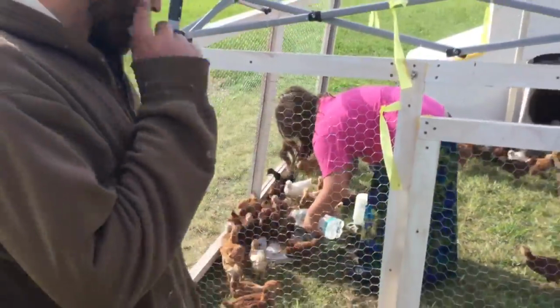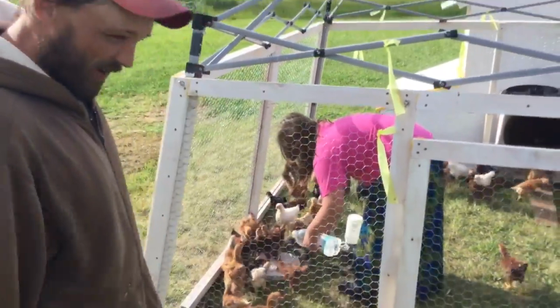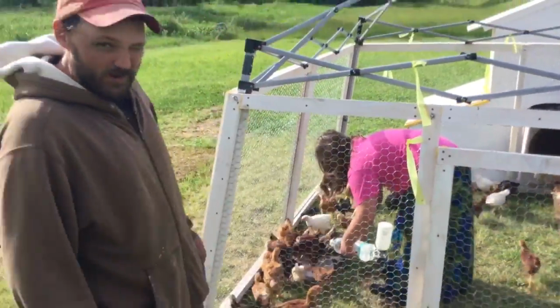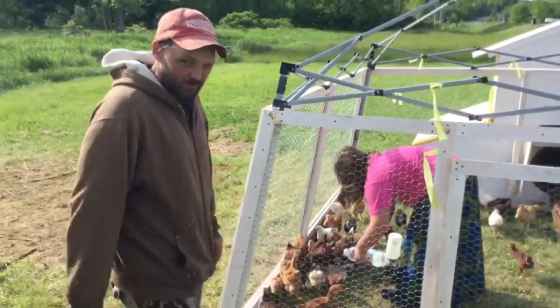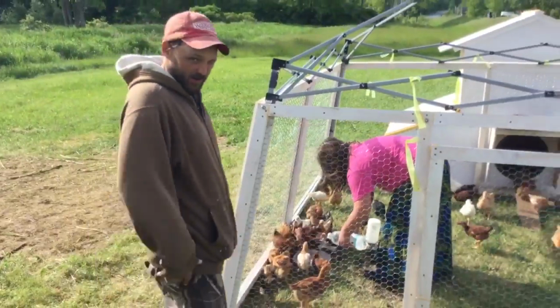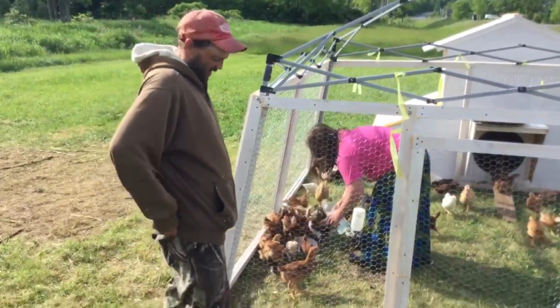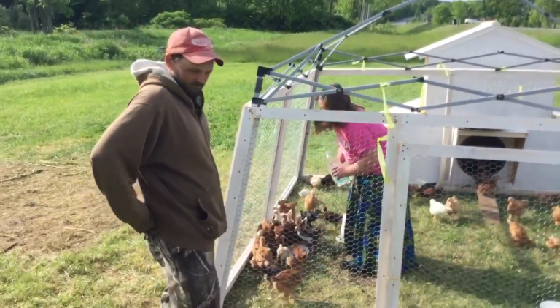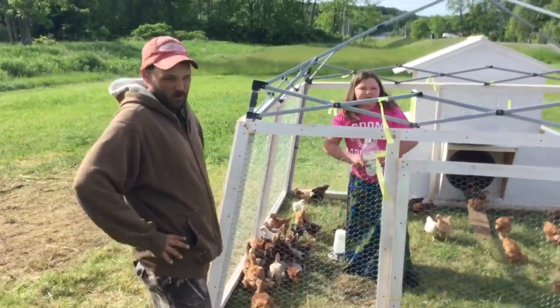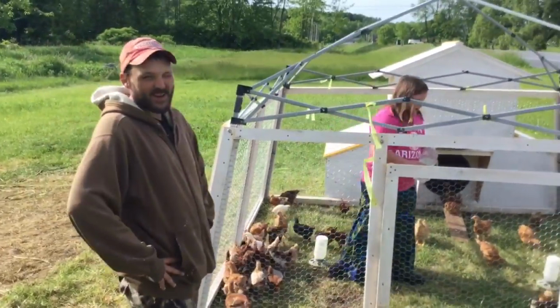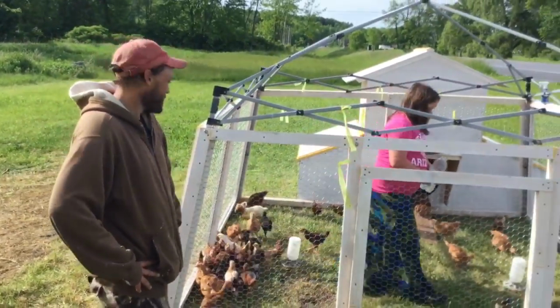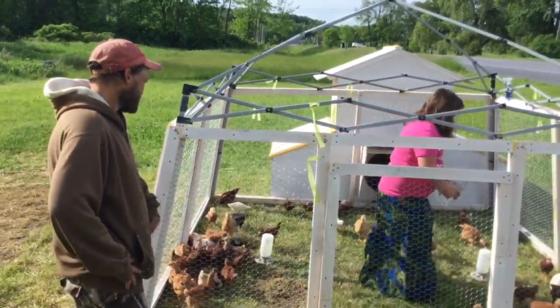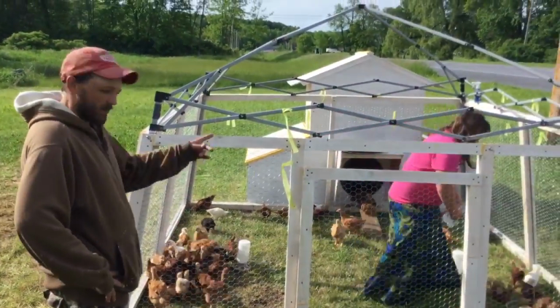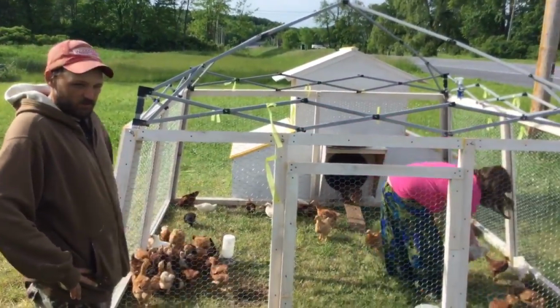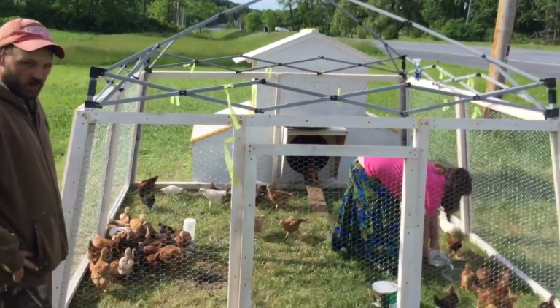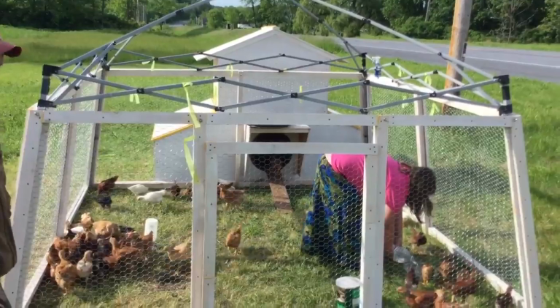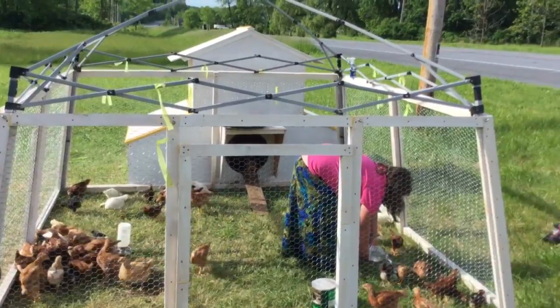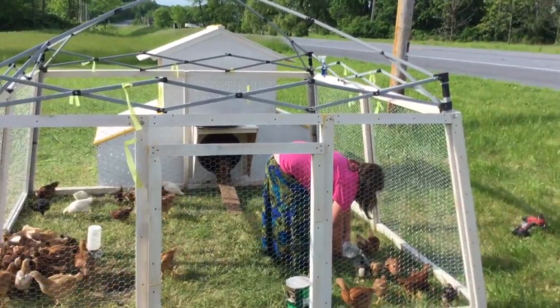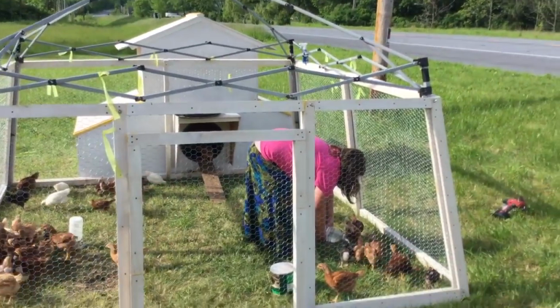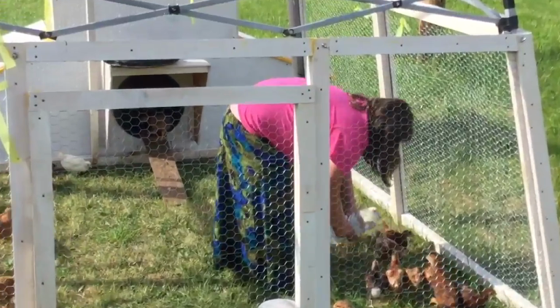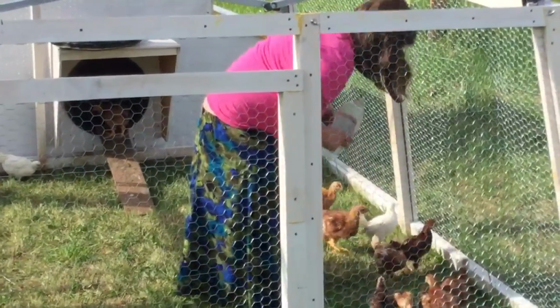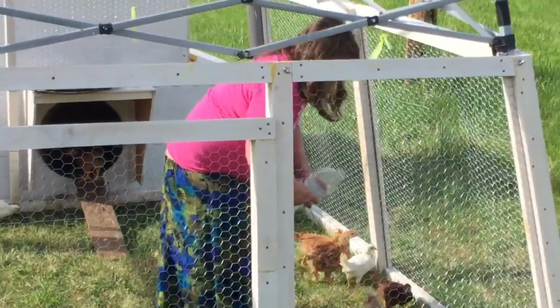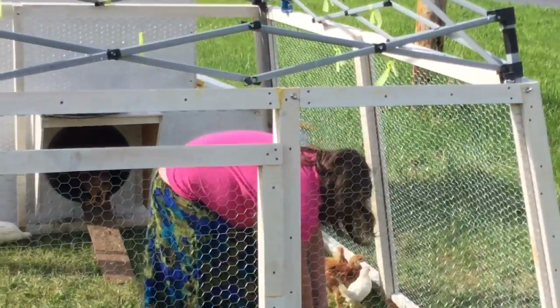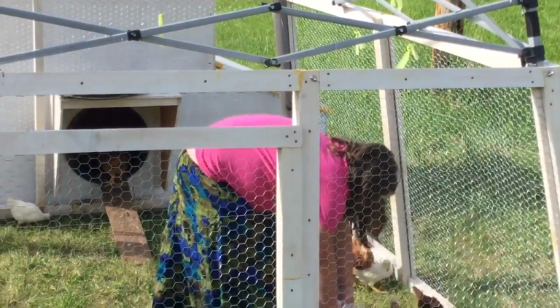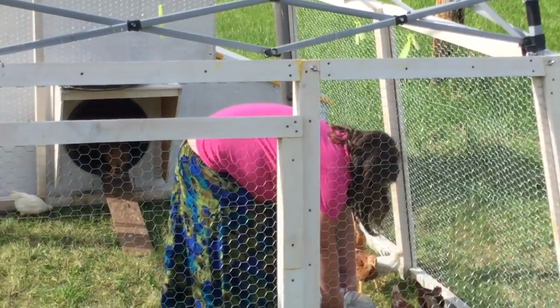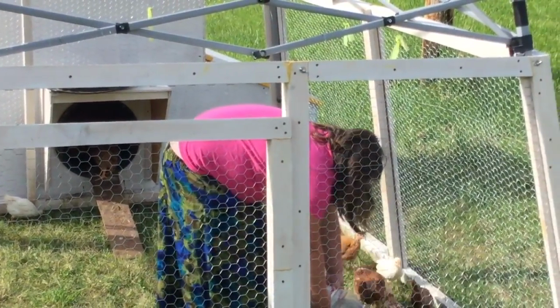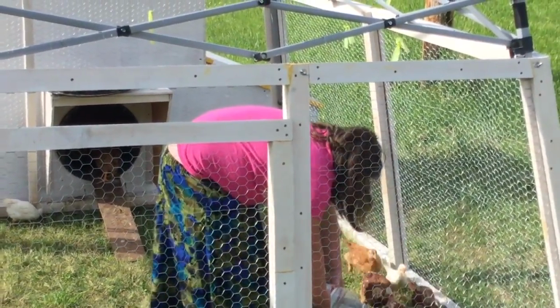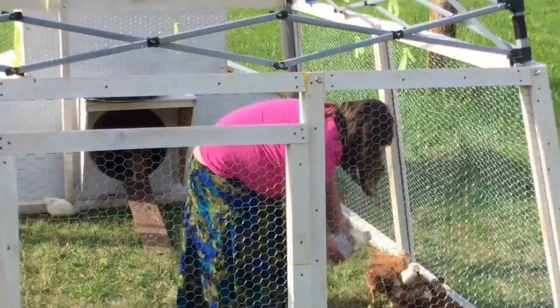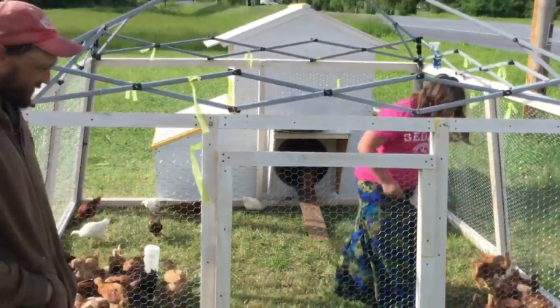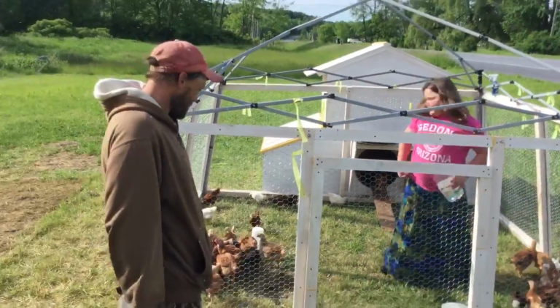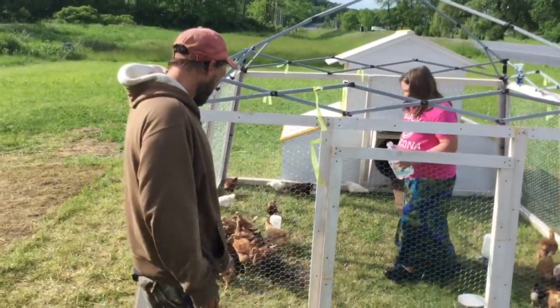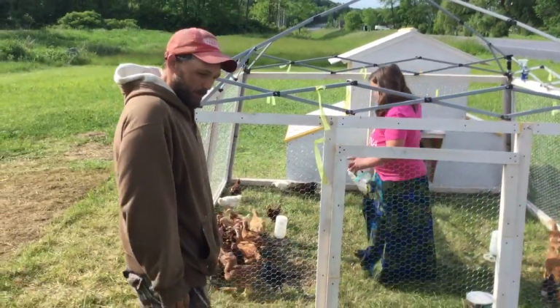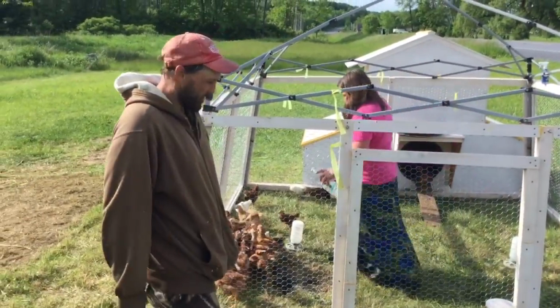Hi everybody, Enoki here, Salisbury Hog Farm, urban homesteading. My daughter Felicia is feeding and watering the birds. We just moved them today so they're all out happy, eating grass and being happy birds.